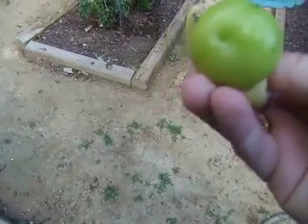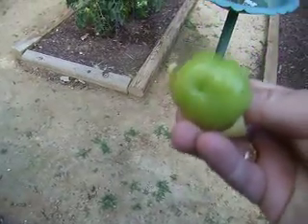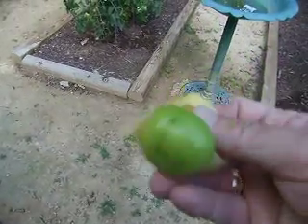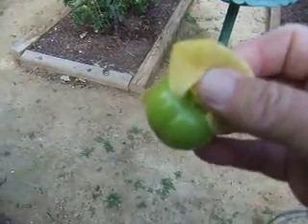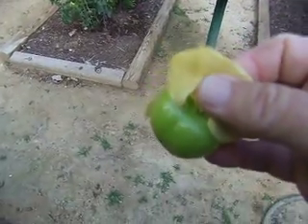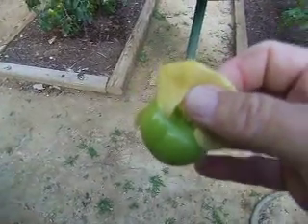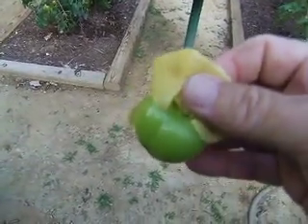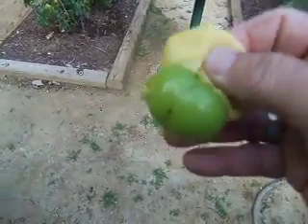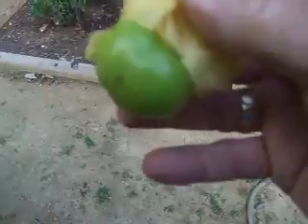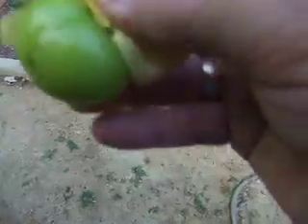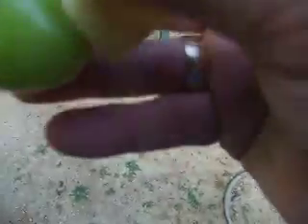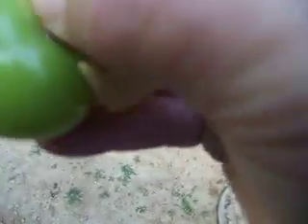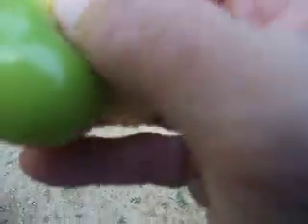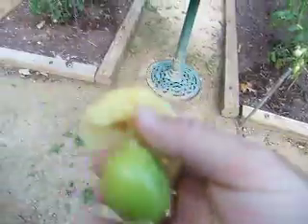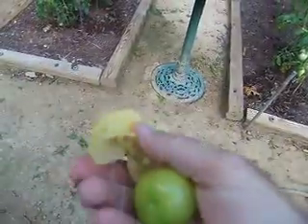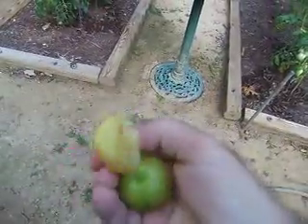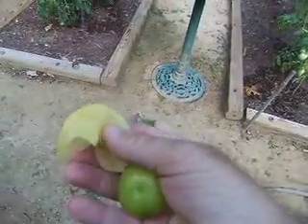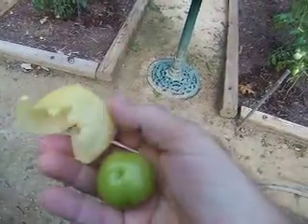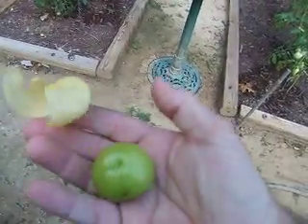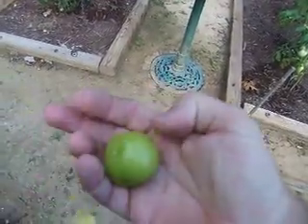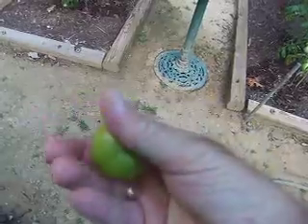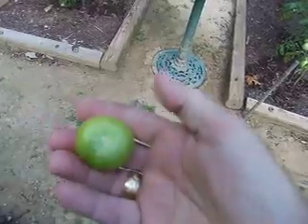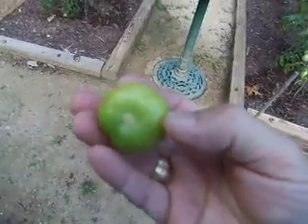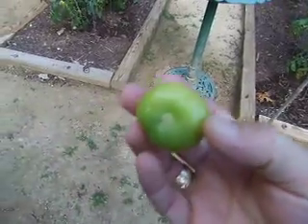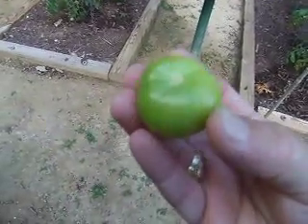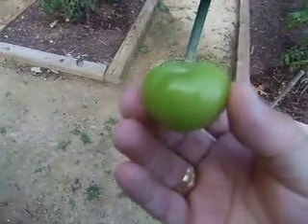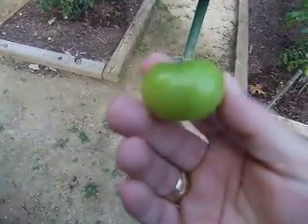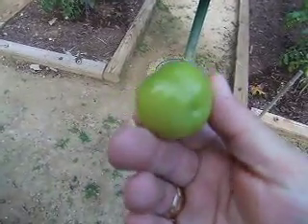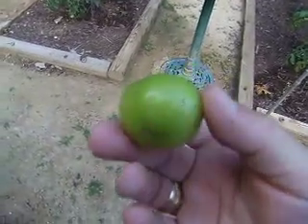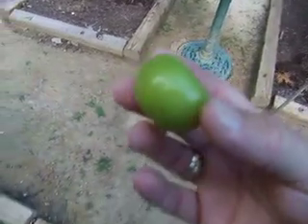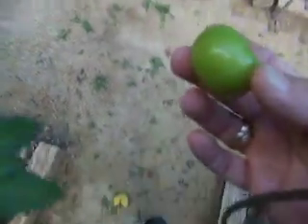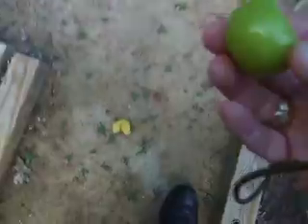And it's a spicy little tomato, and you make all kinds of good salsa. Let me take the wrapper off of this completely. And as you can see, this is the tomato. This is the wrapper.